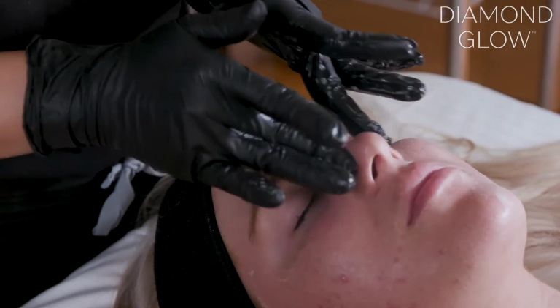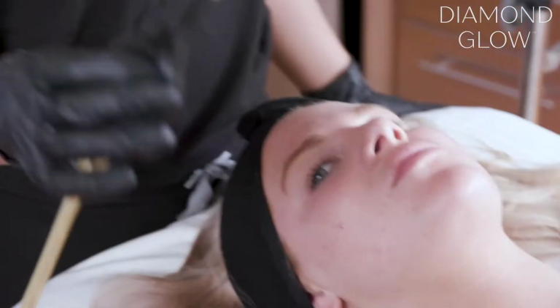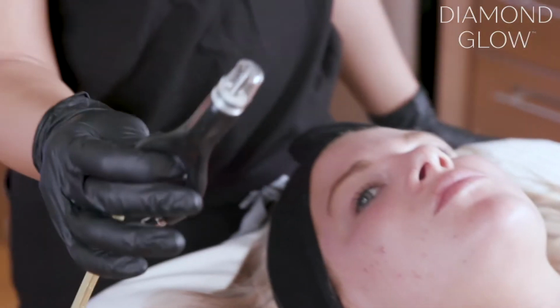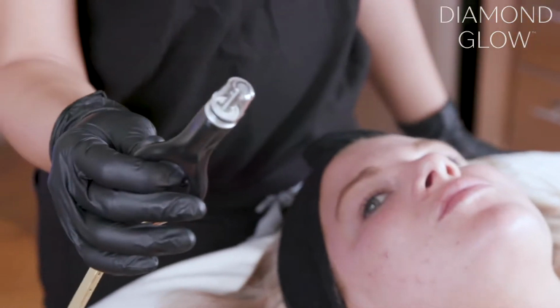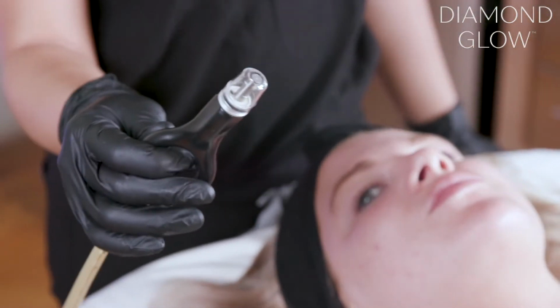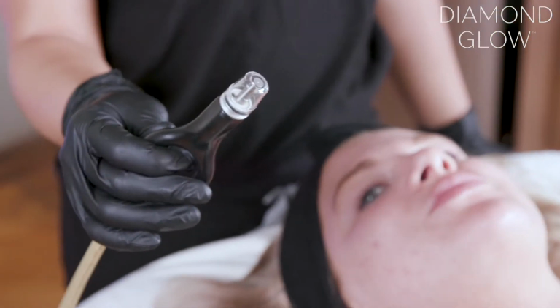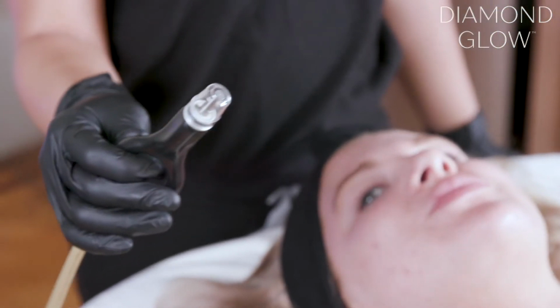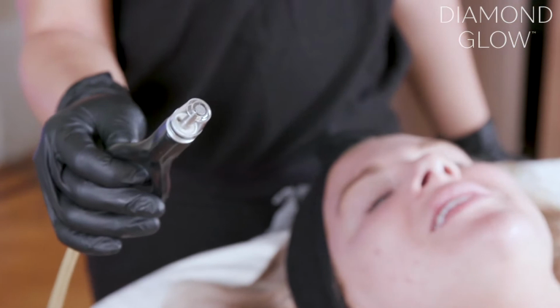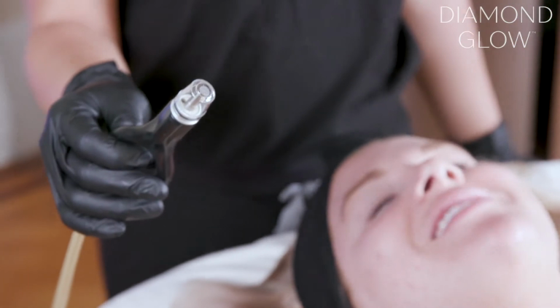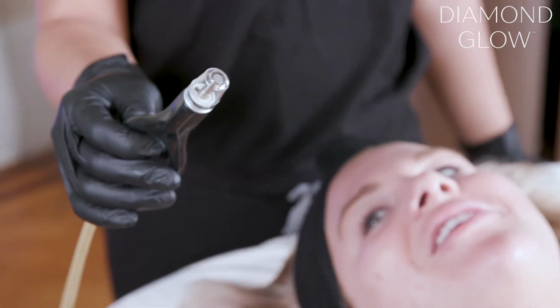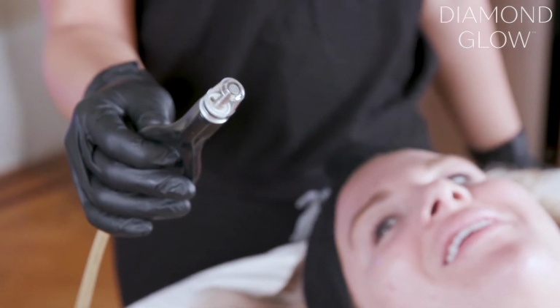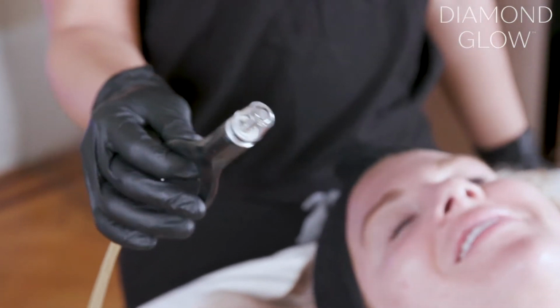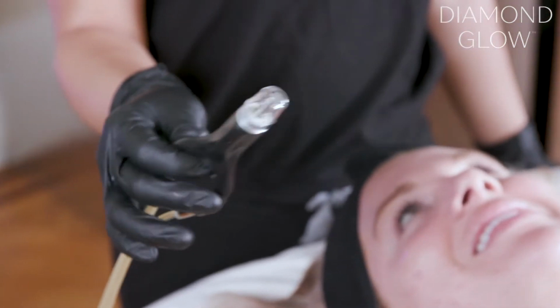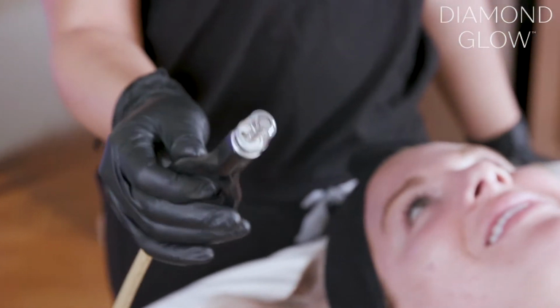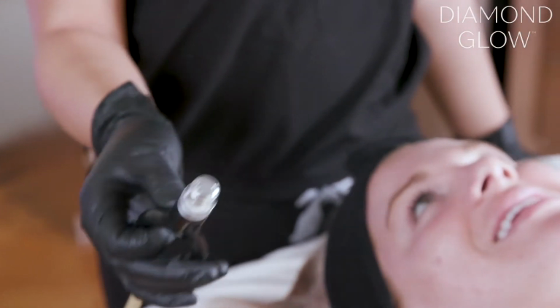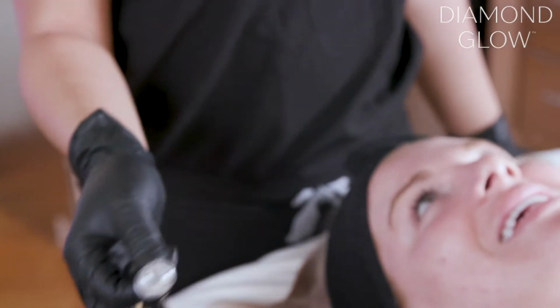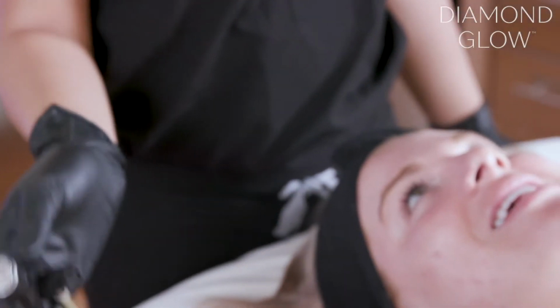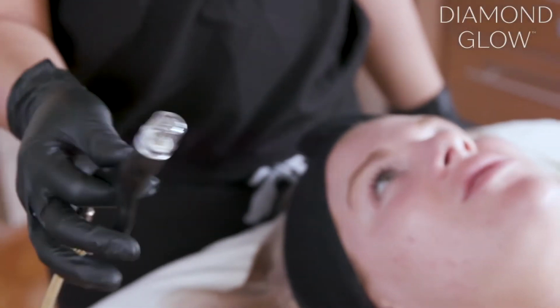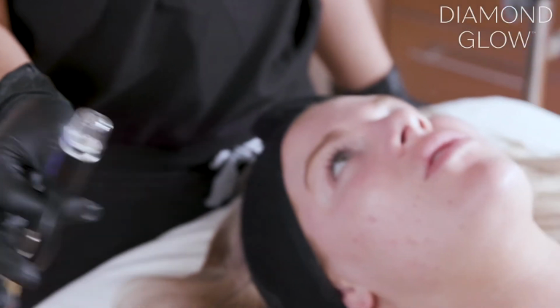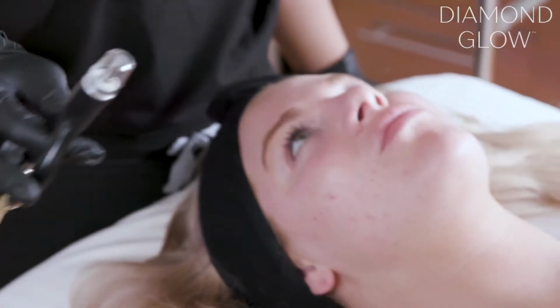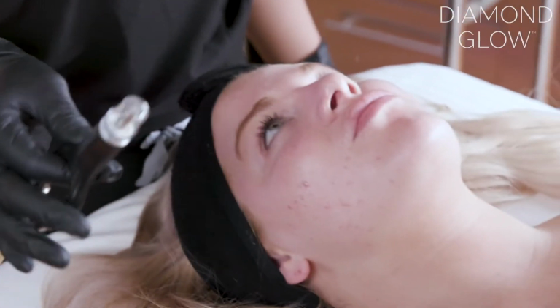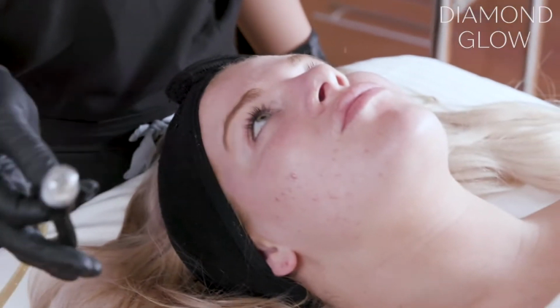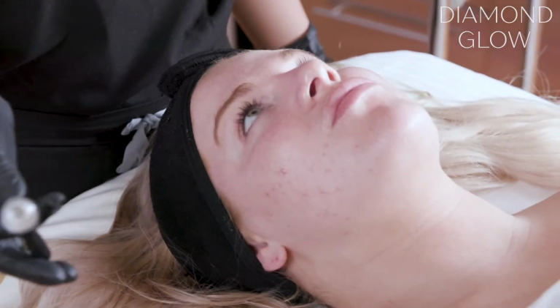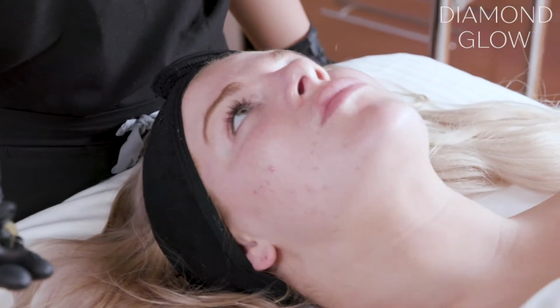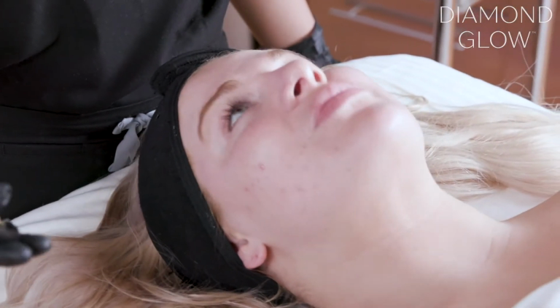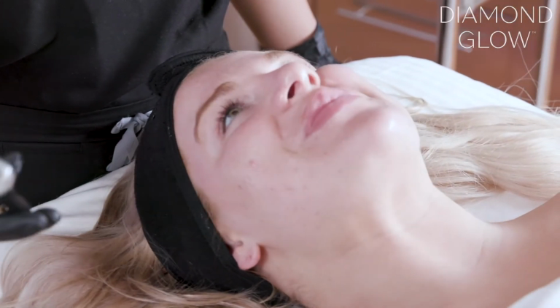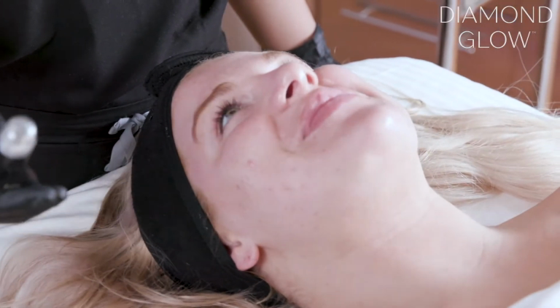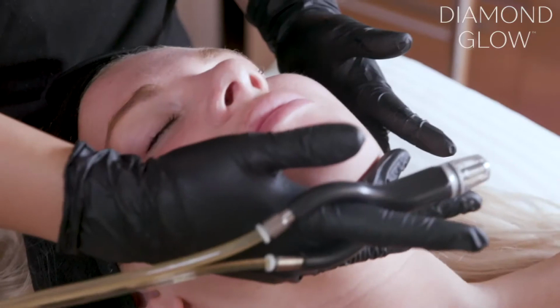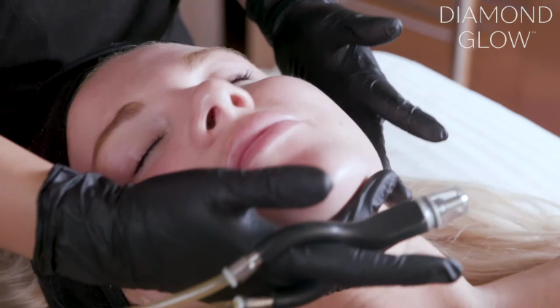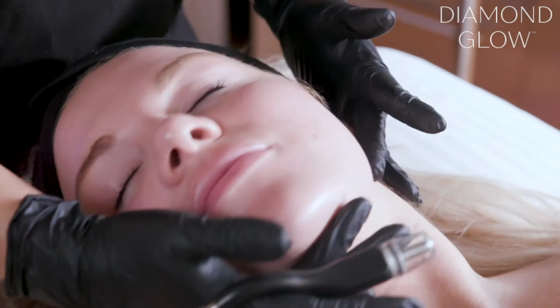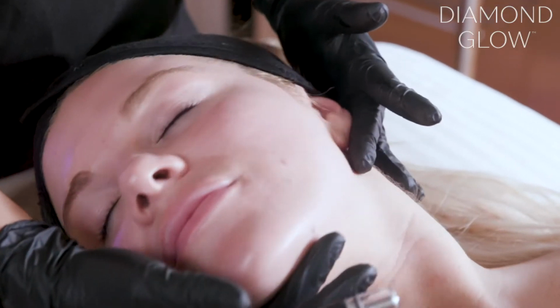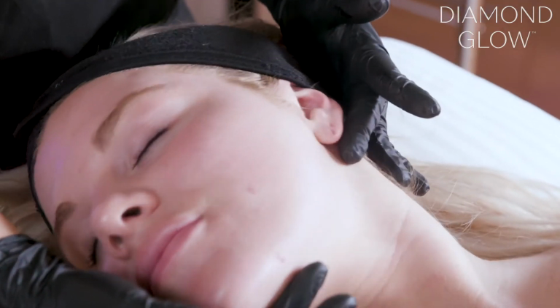This is how the handpiece looks like. Is it going to hurt? Of course not. It's just going to help gently exfoliate your skin. Just going to turn your head.